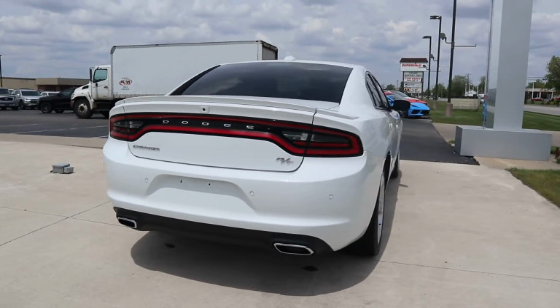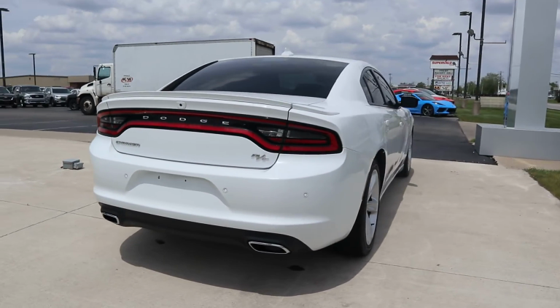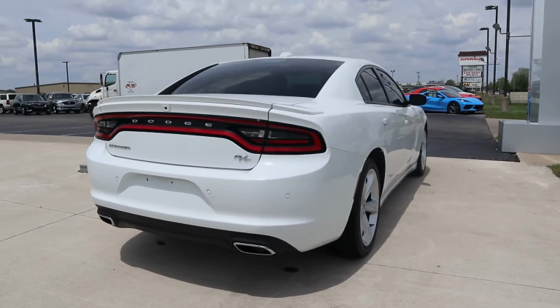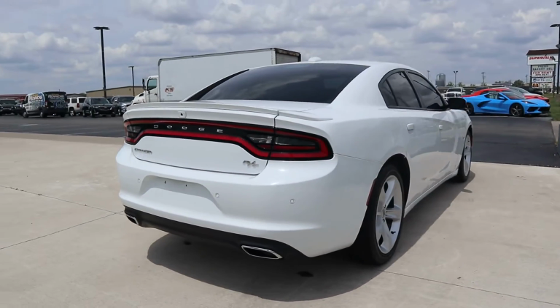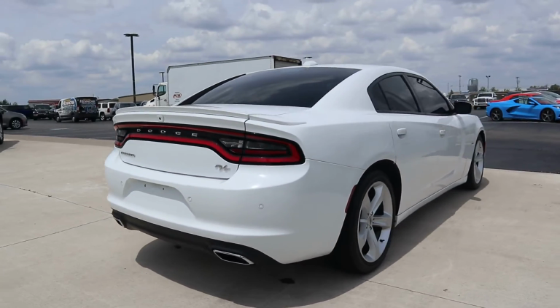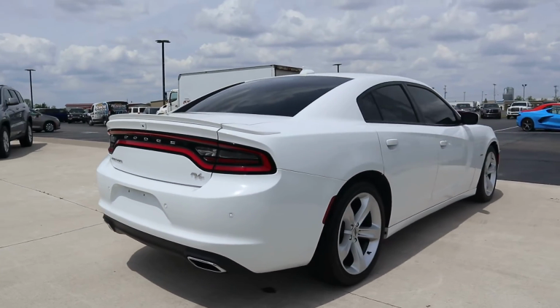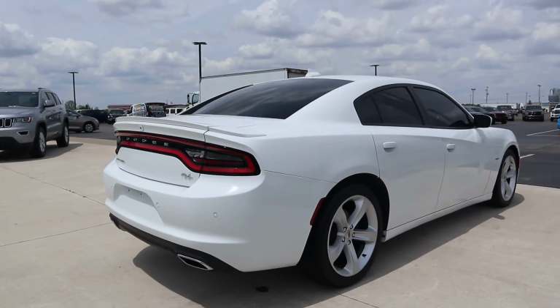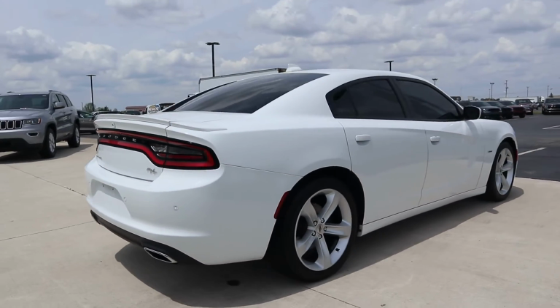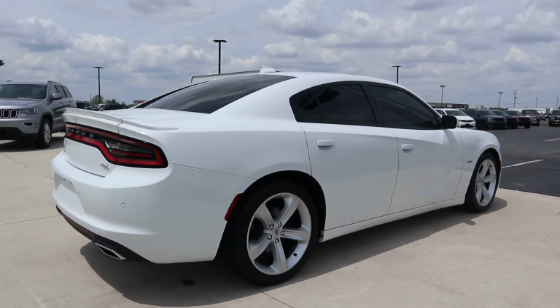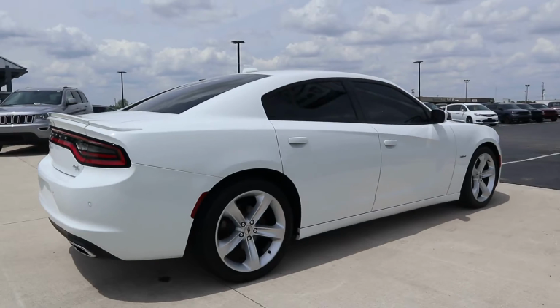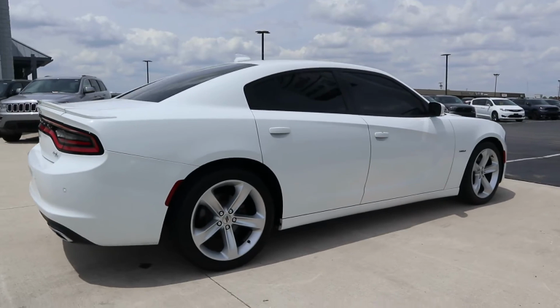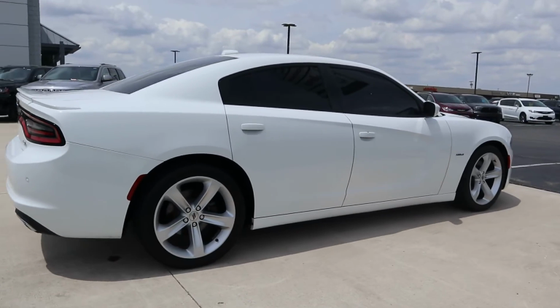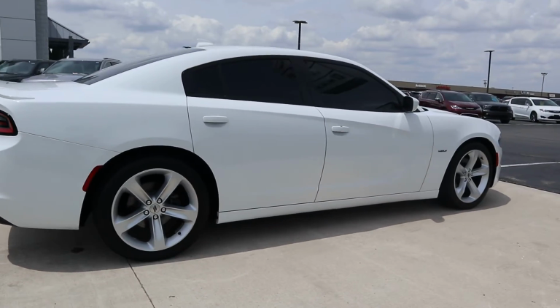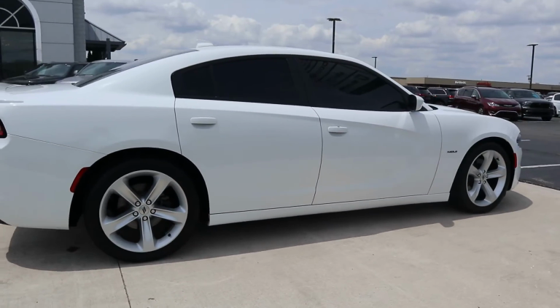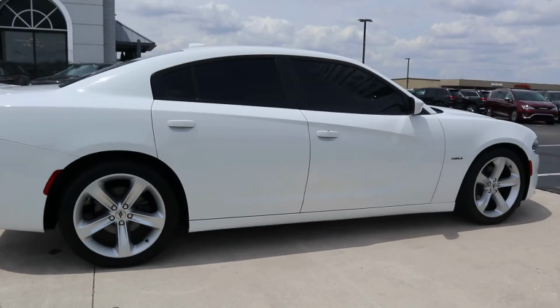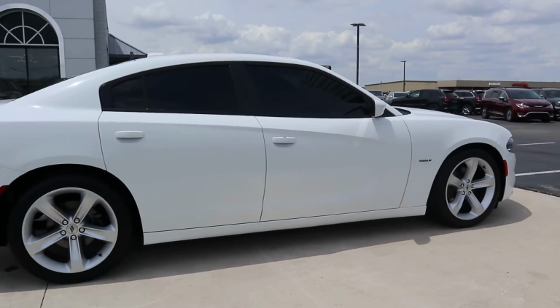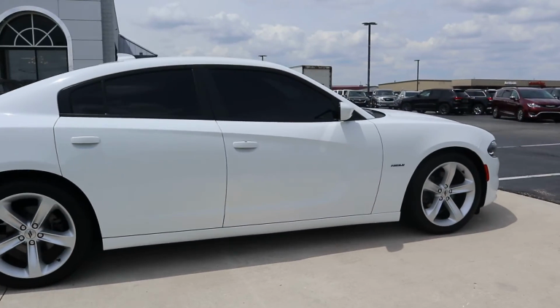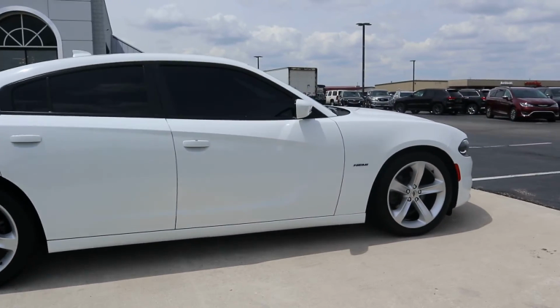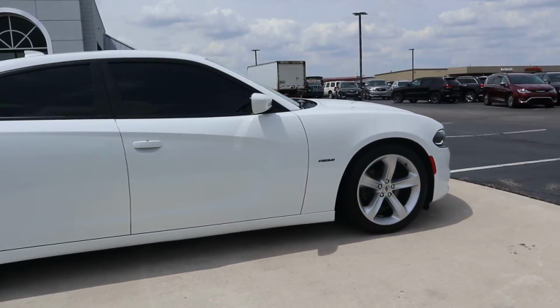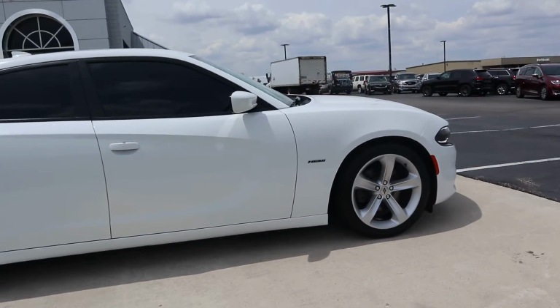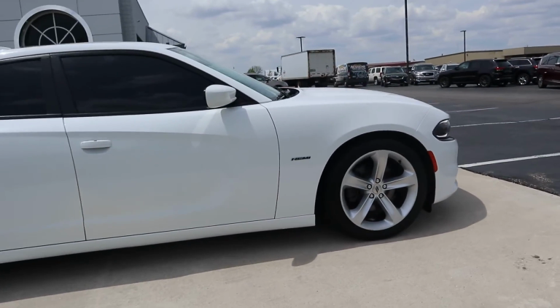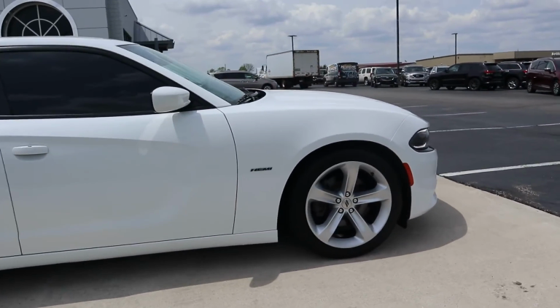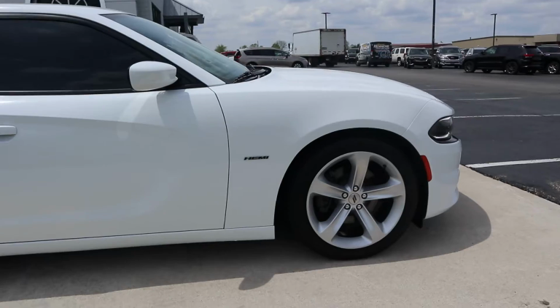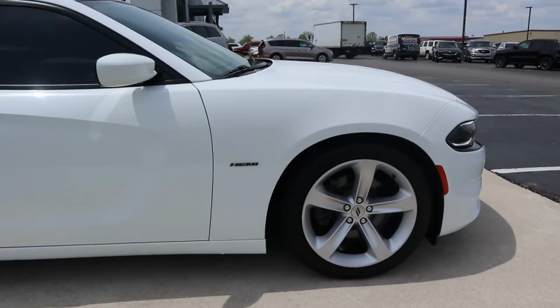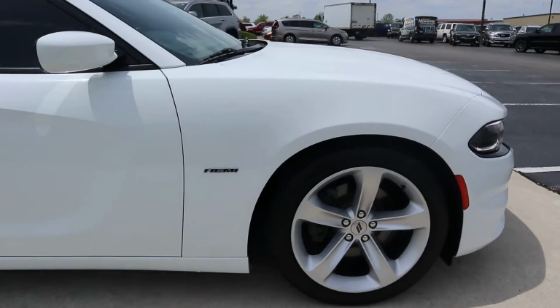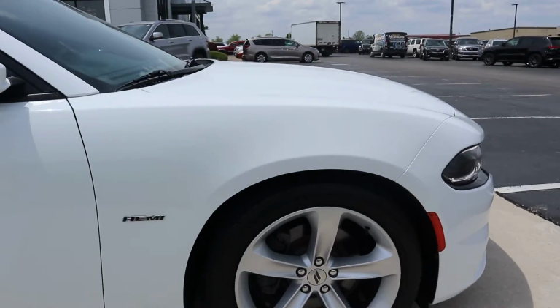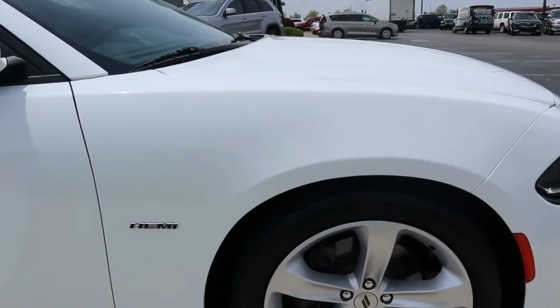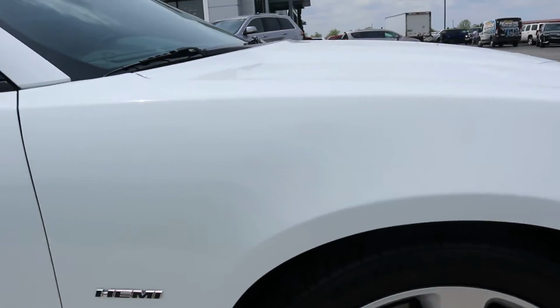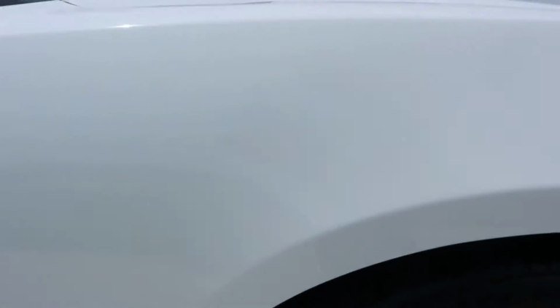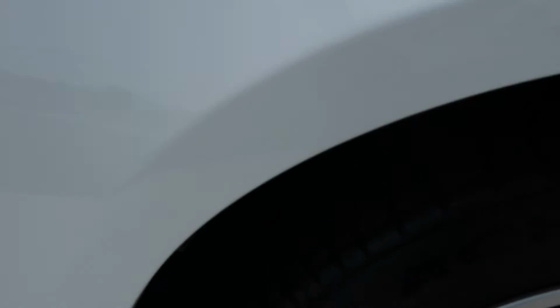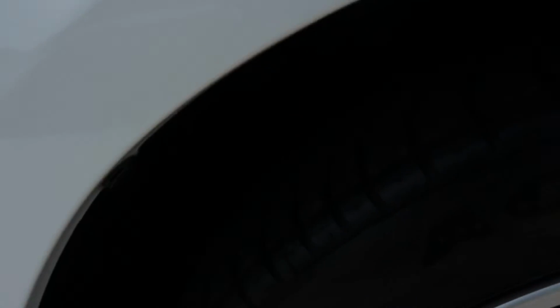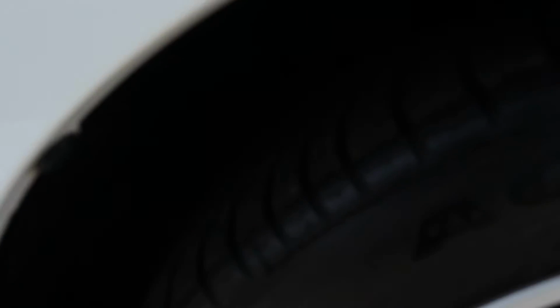Outside of this is in great shape. The tires look good.